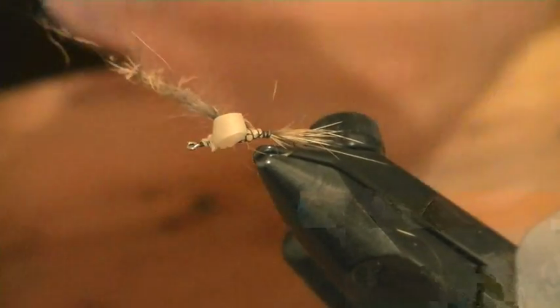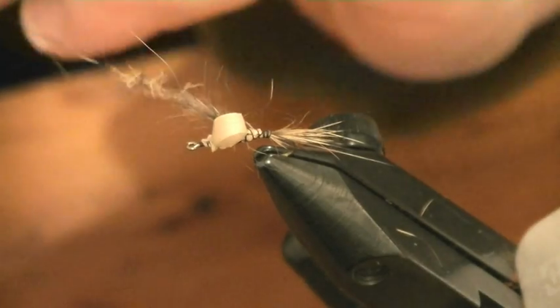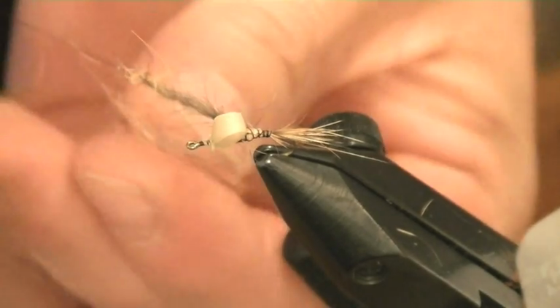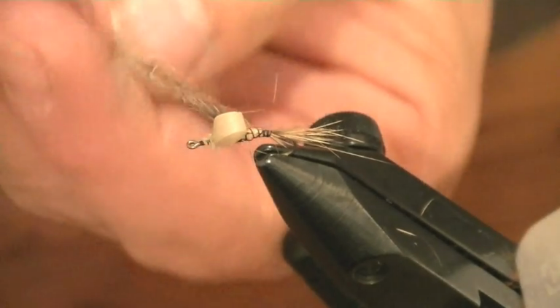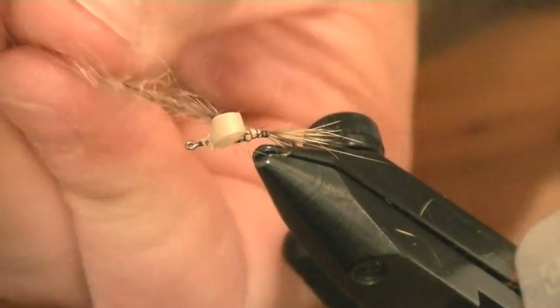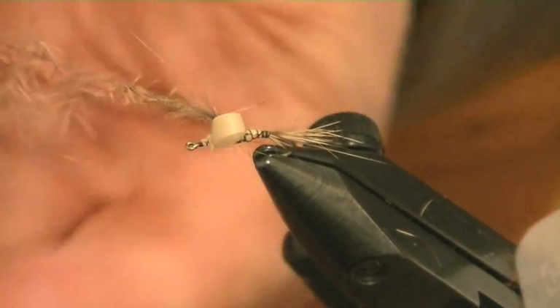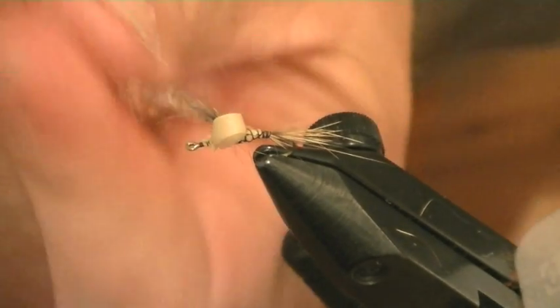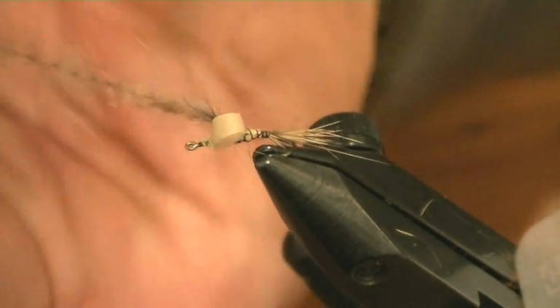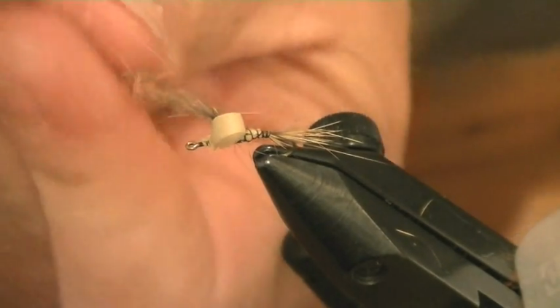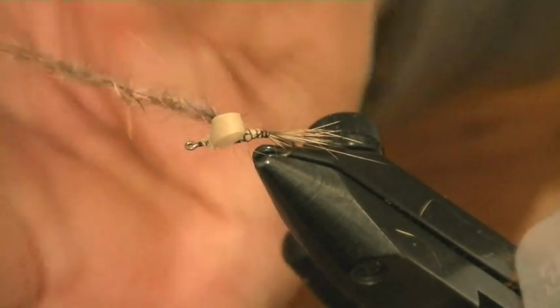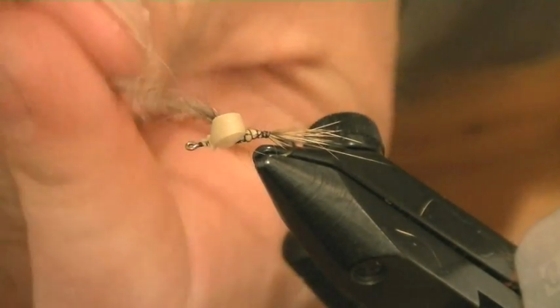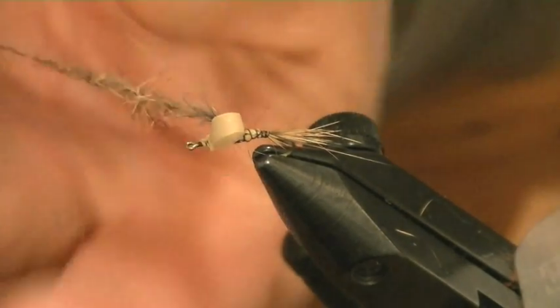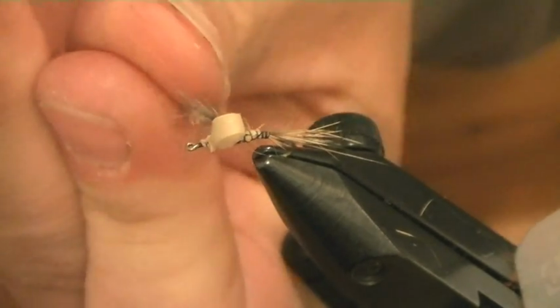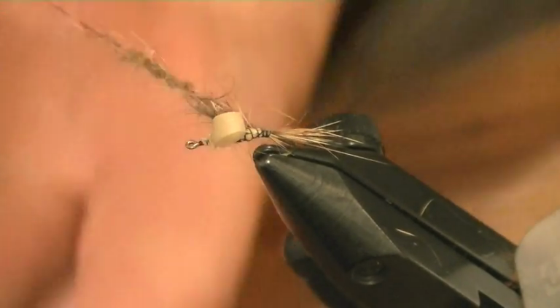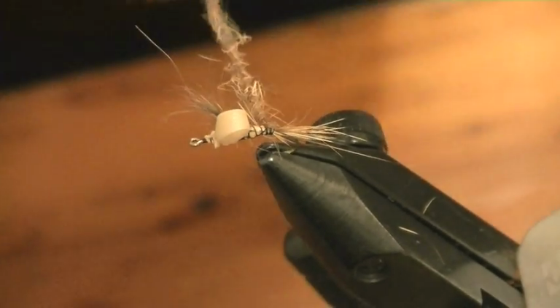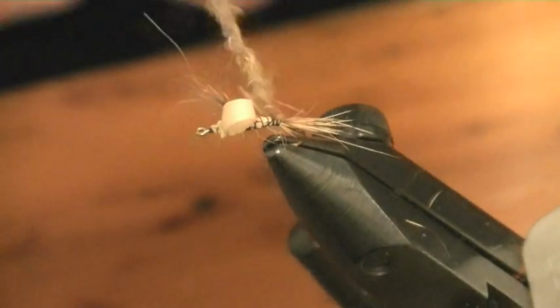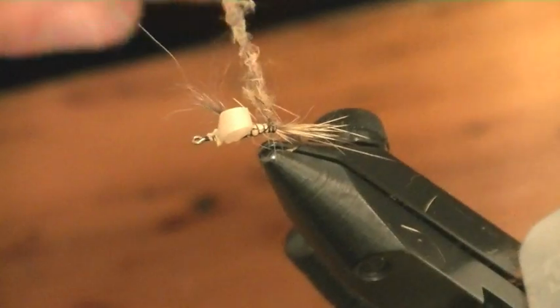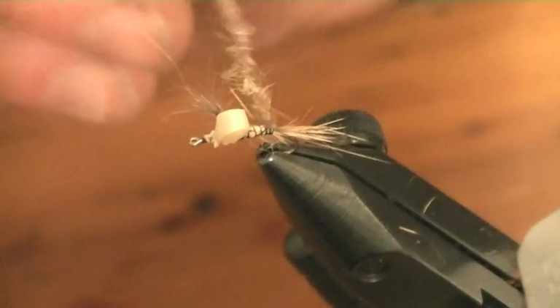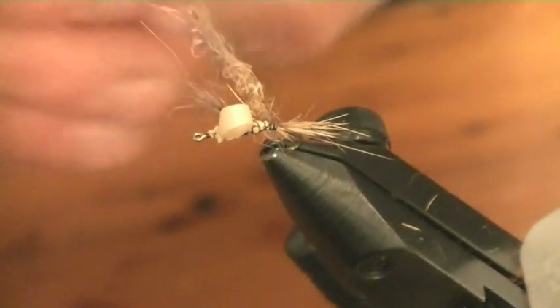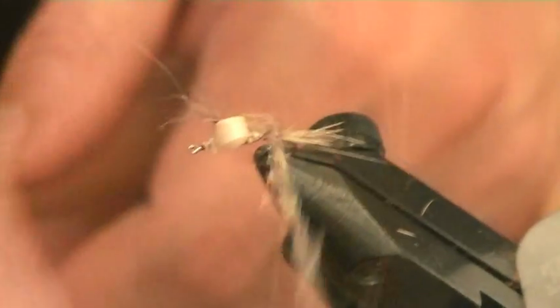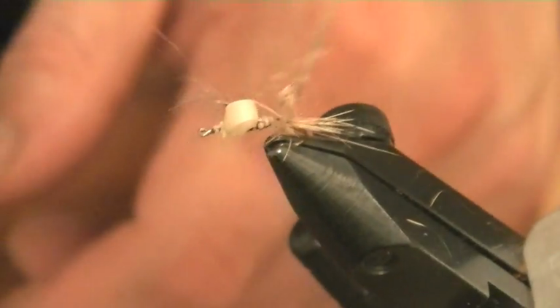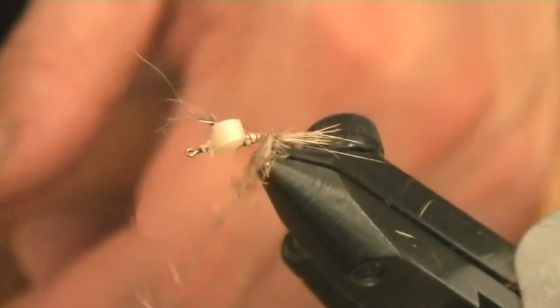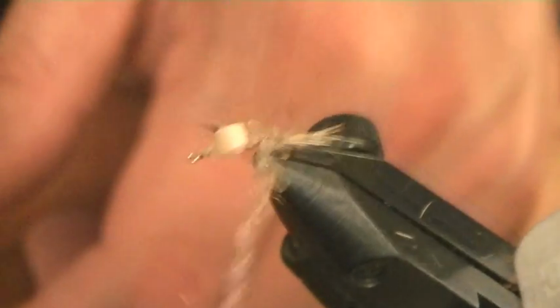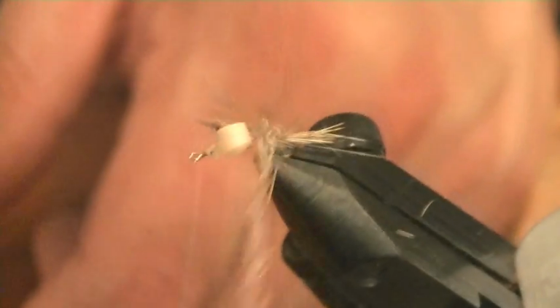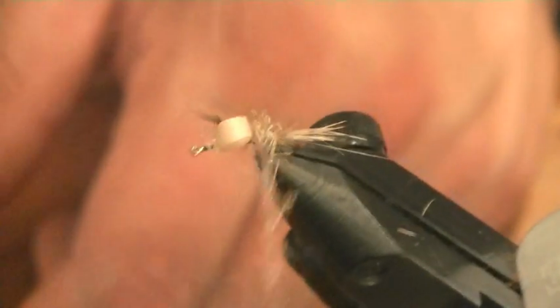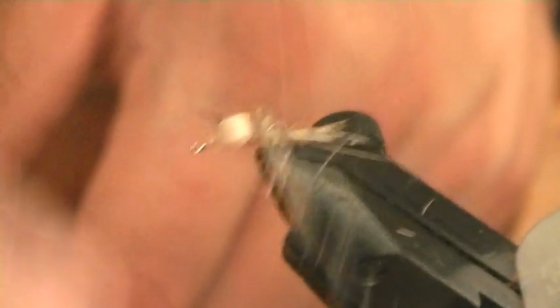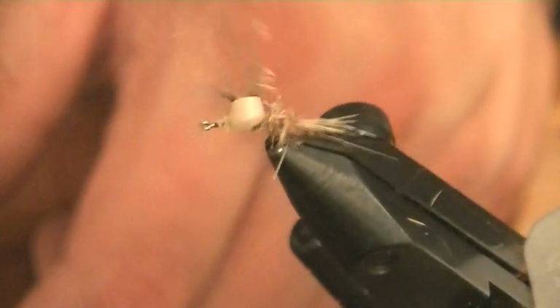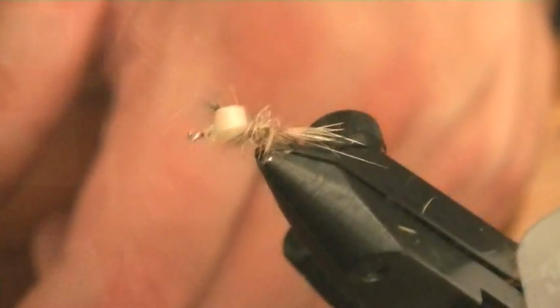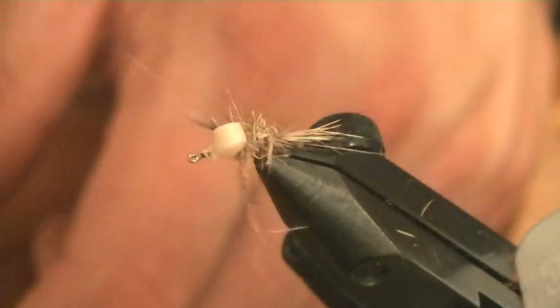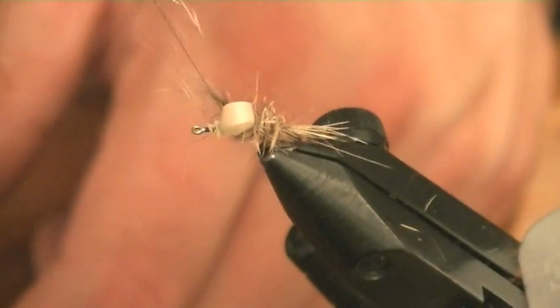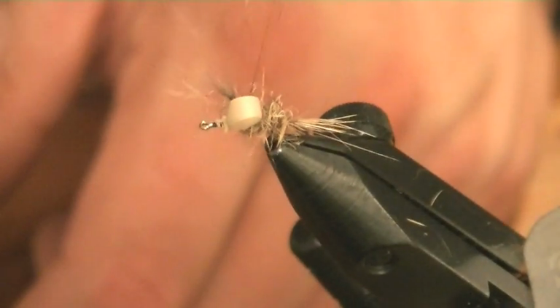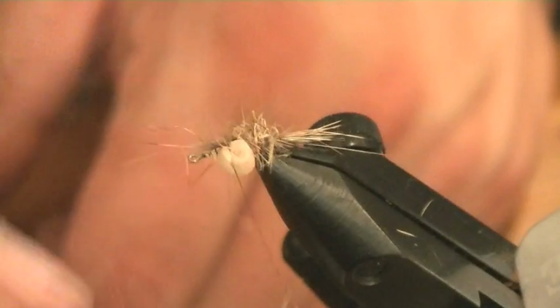We just dub that on like so. I'm getting a bit of the under-fur into this dubbing — it might be quite chunky because it does thin down. Wrap it tight into the body.